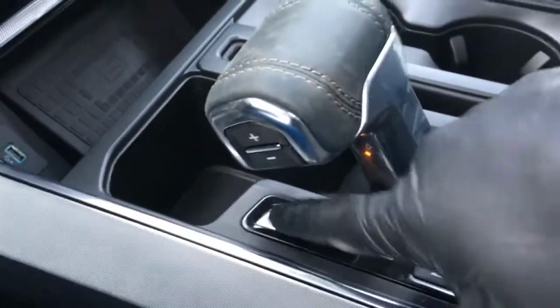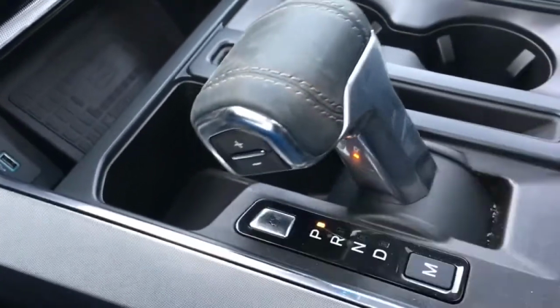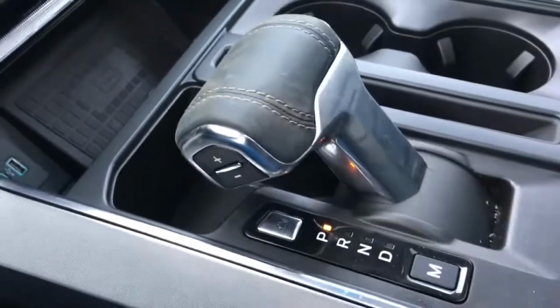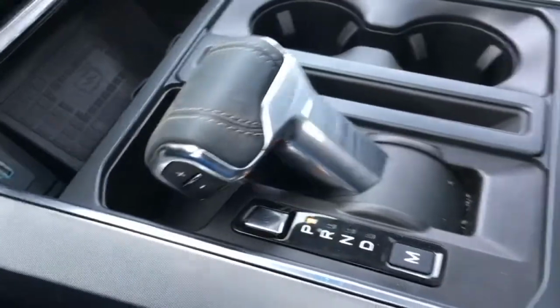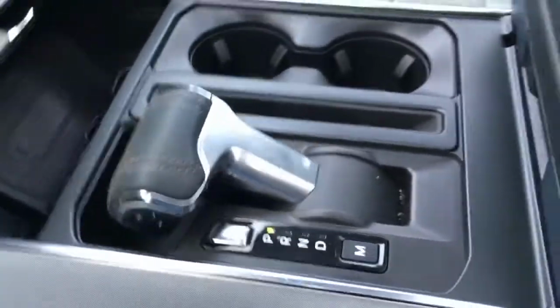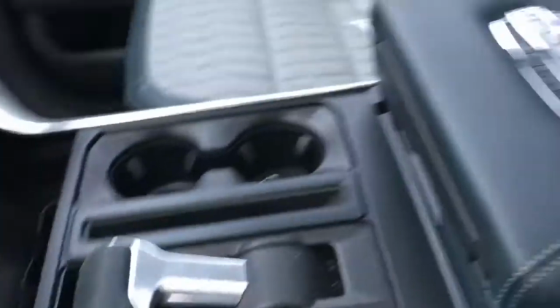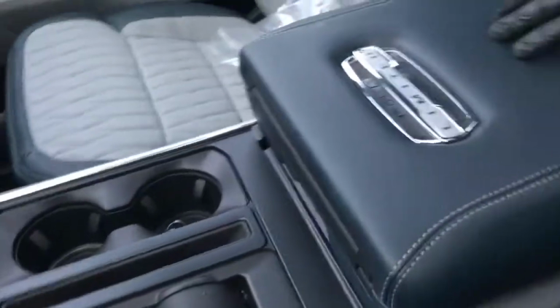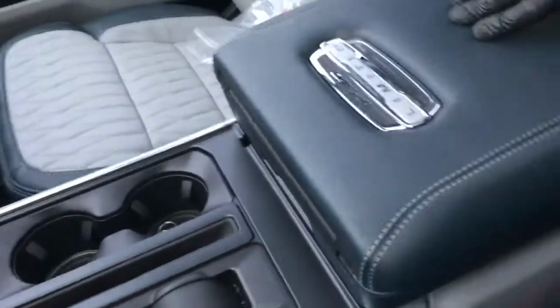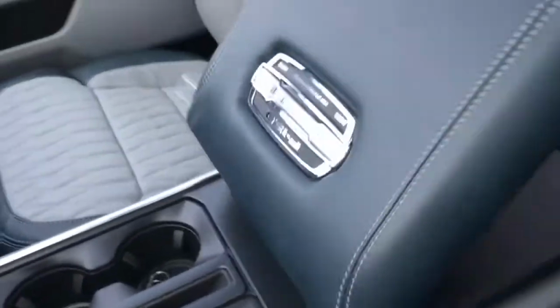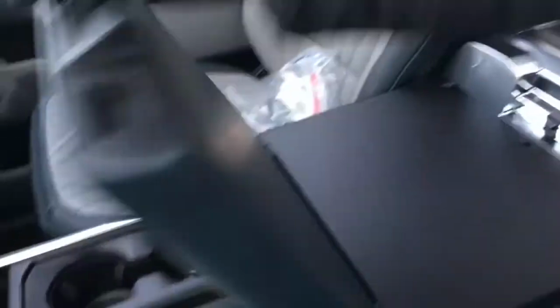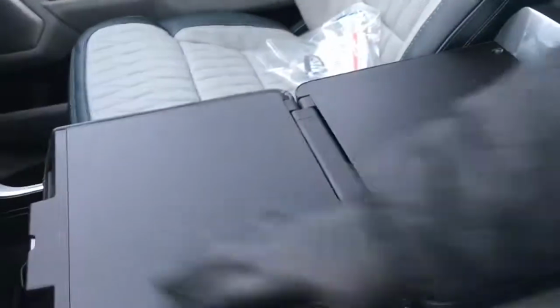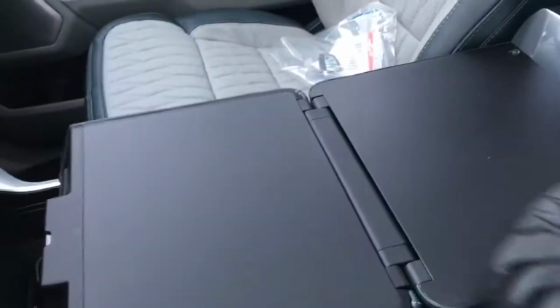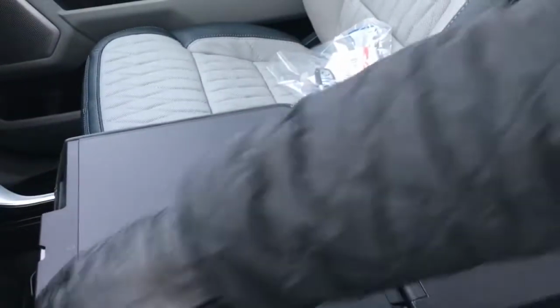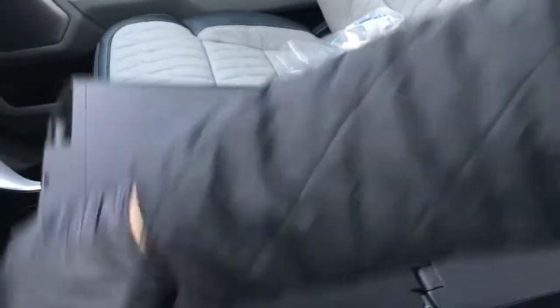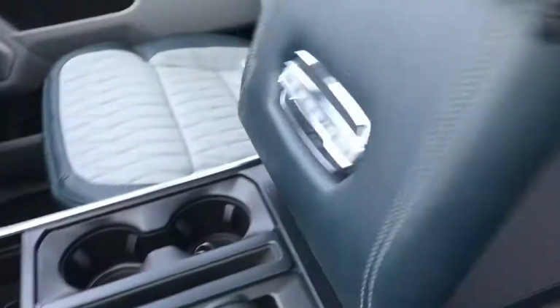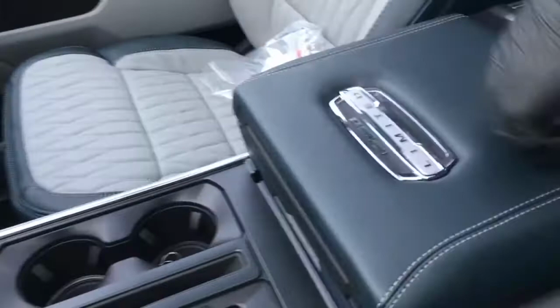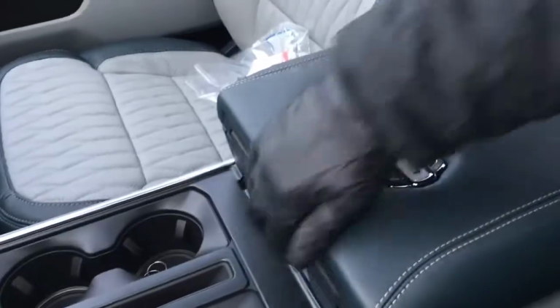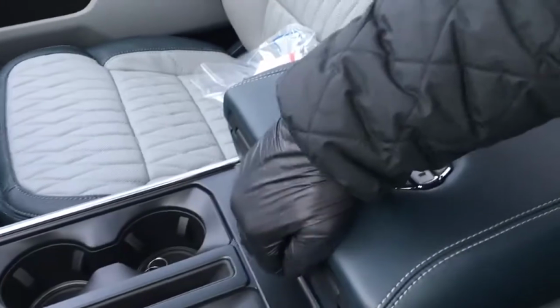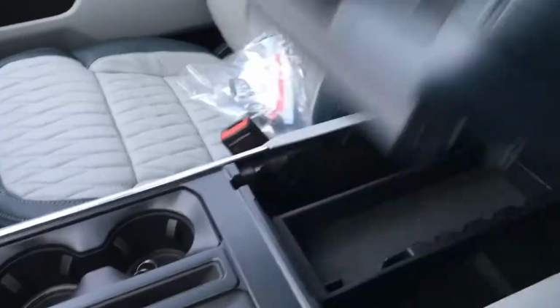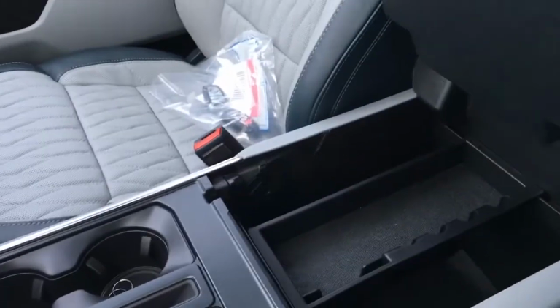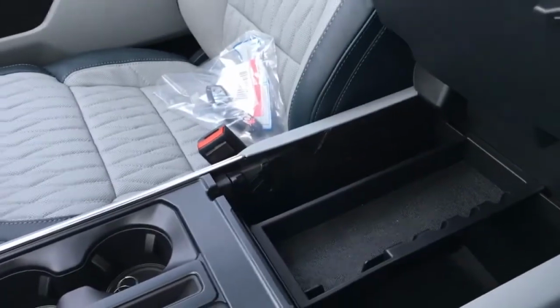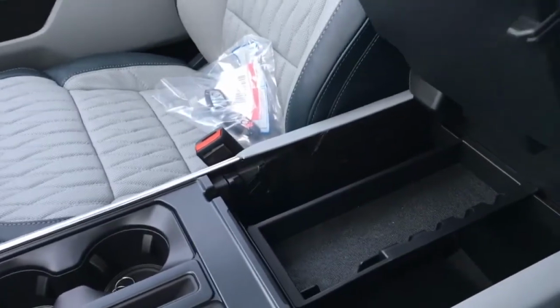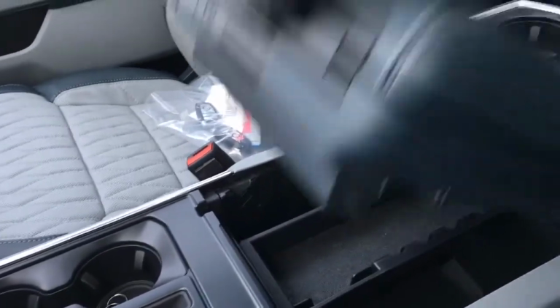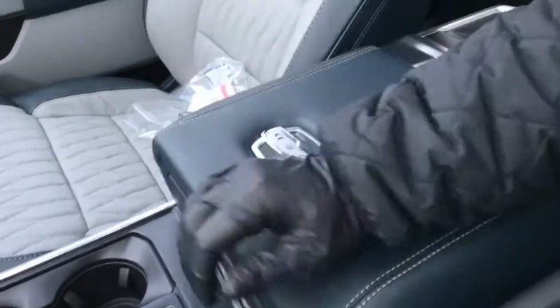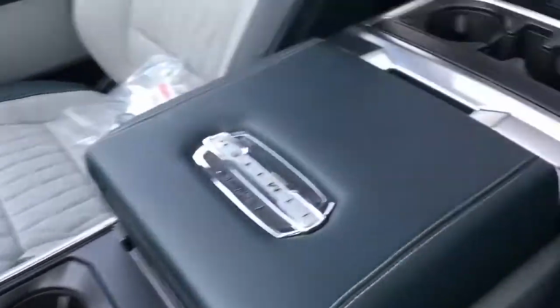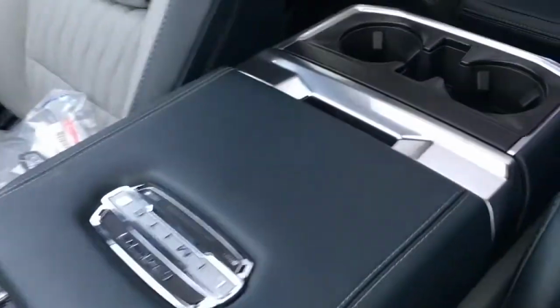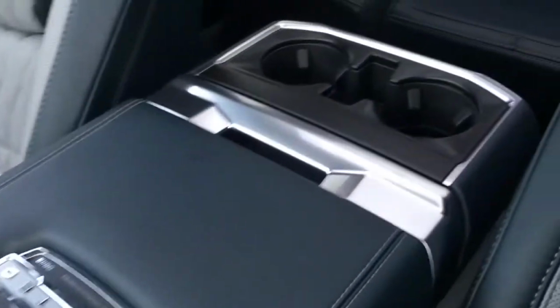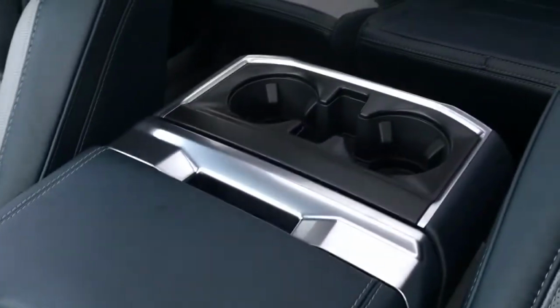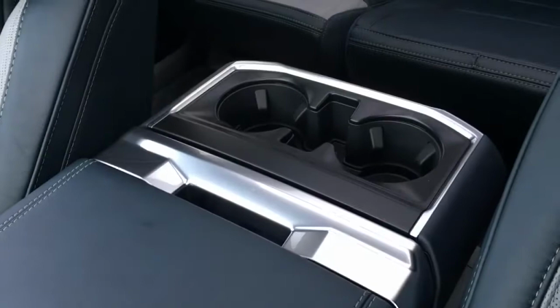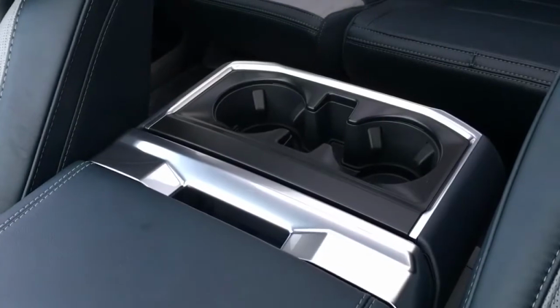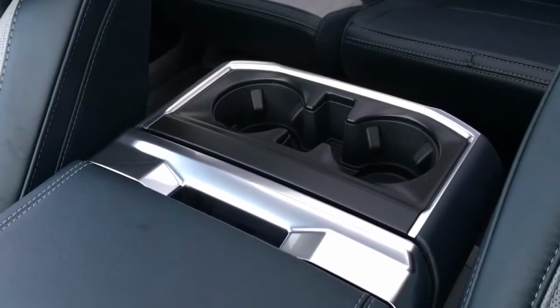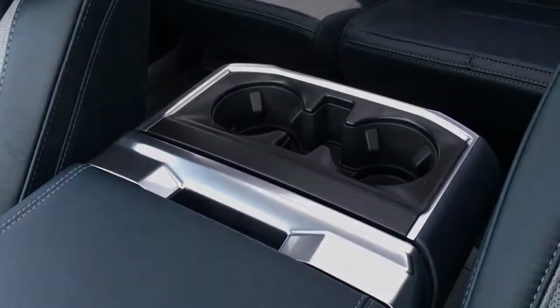That button there allows you to fold your shifter down so you can access your full flat work surface underneath. There's tray storage, more storage down below, and in back we've got a couple of cup holders.